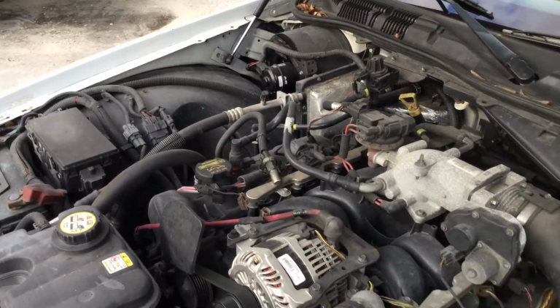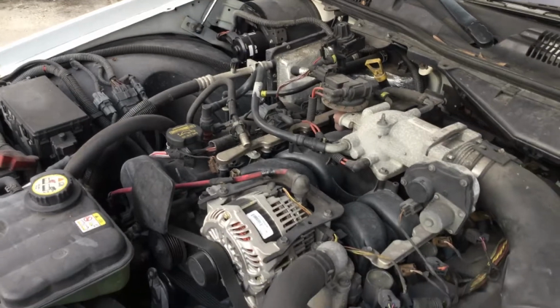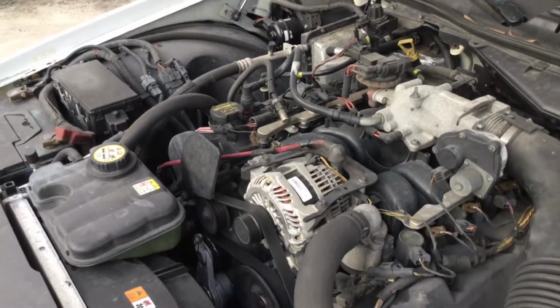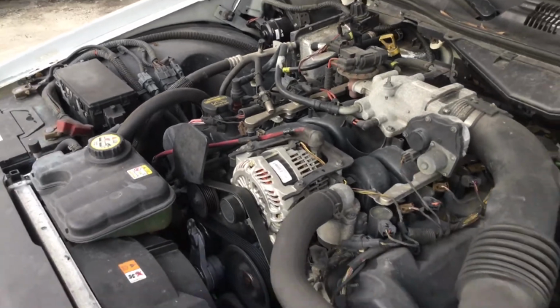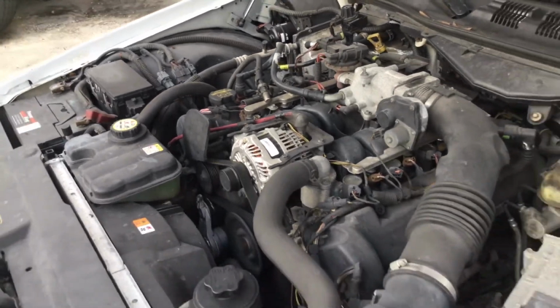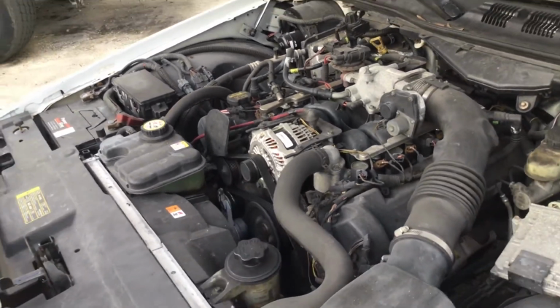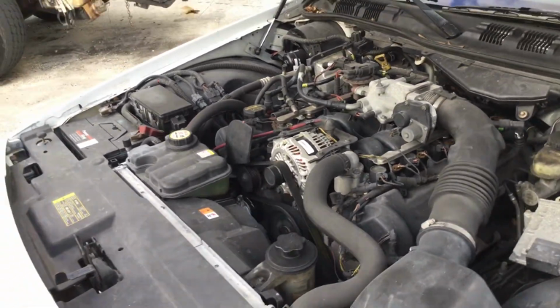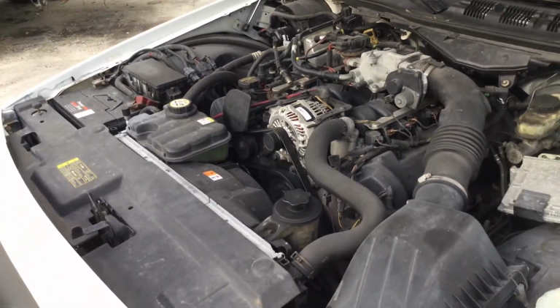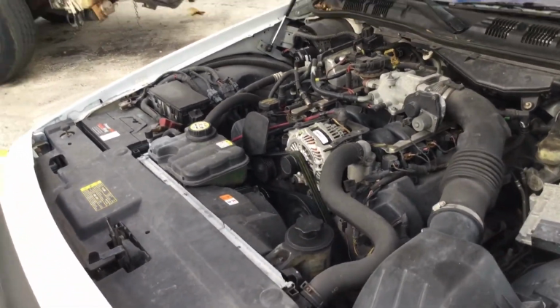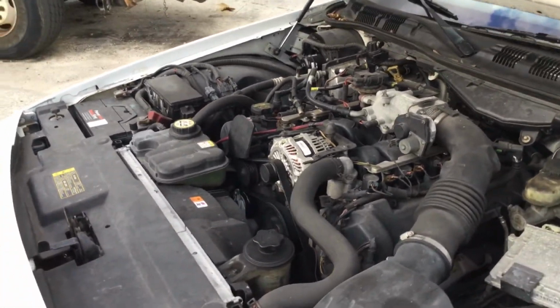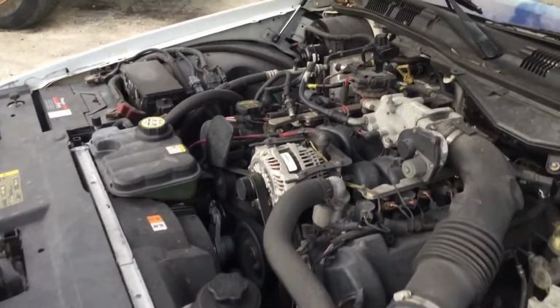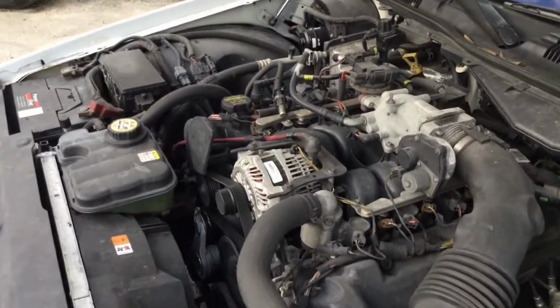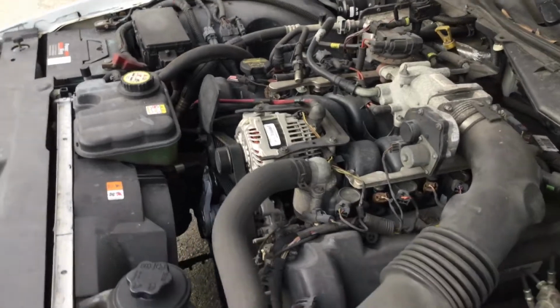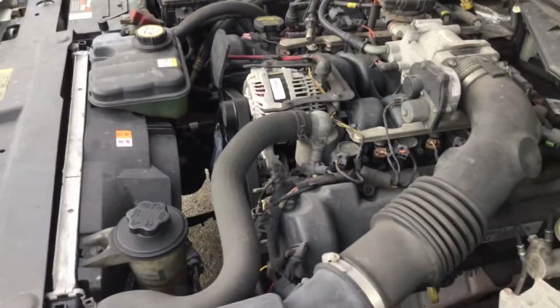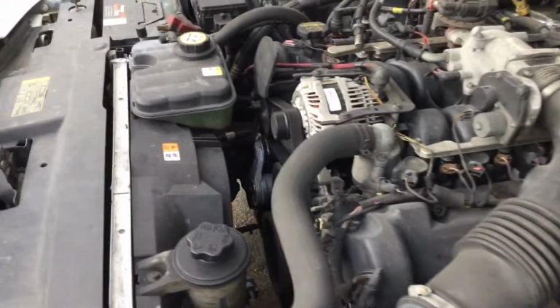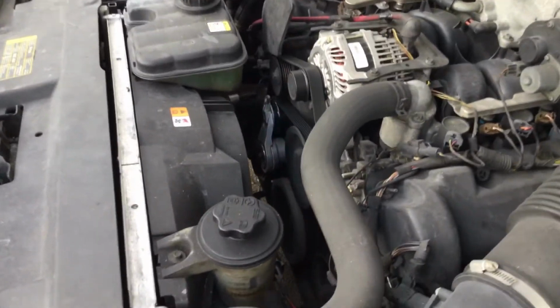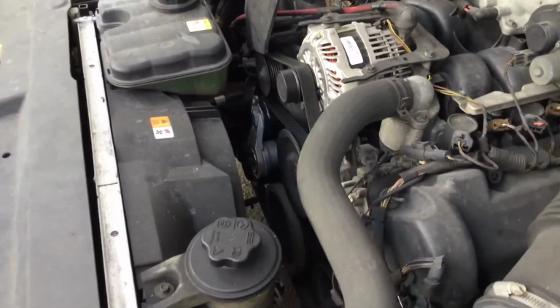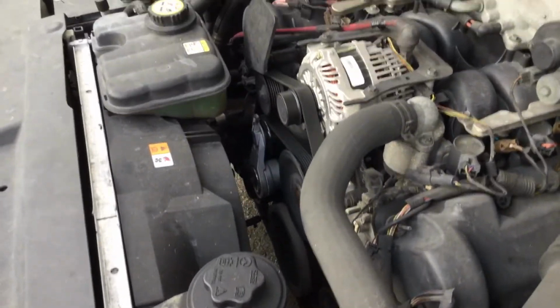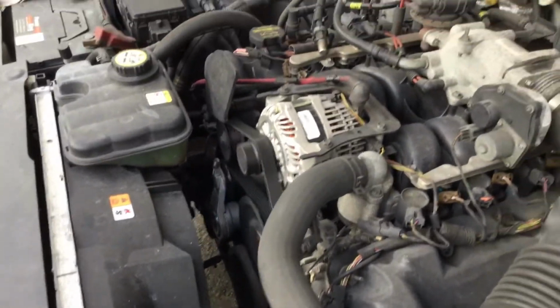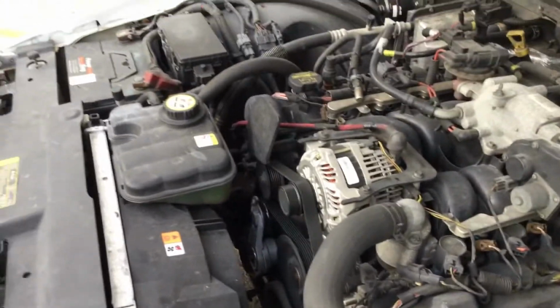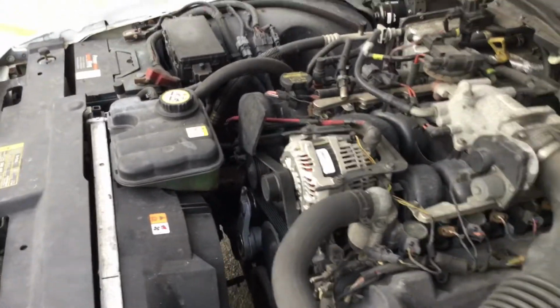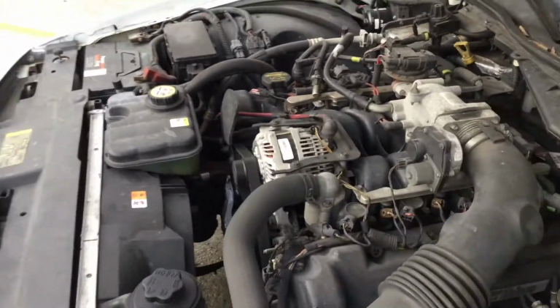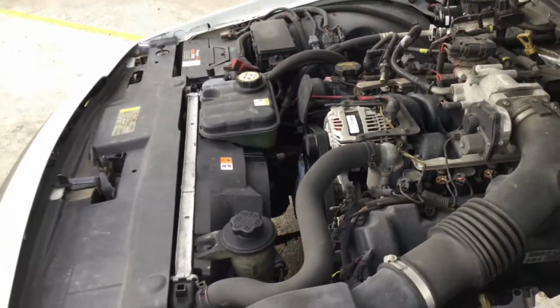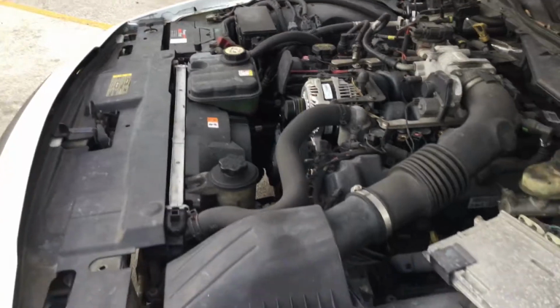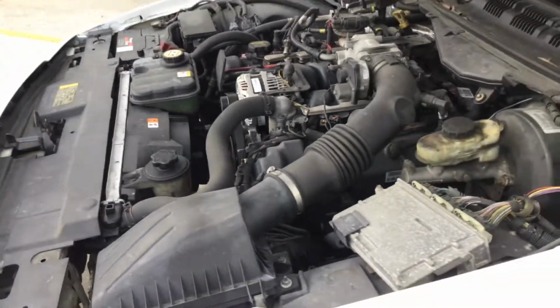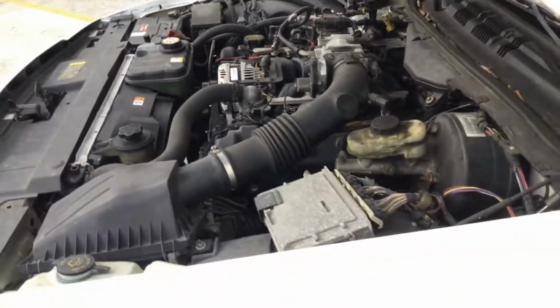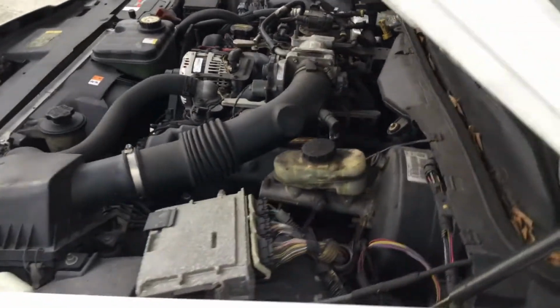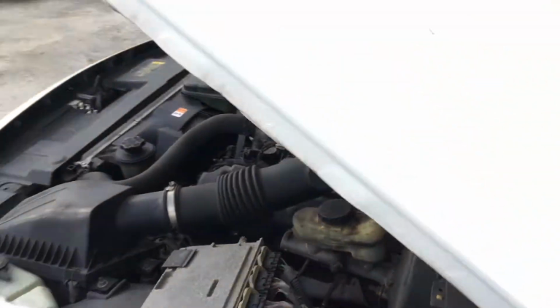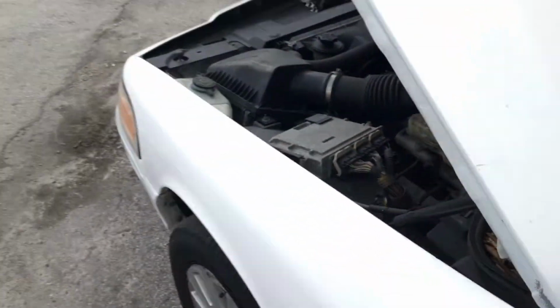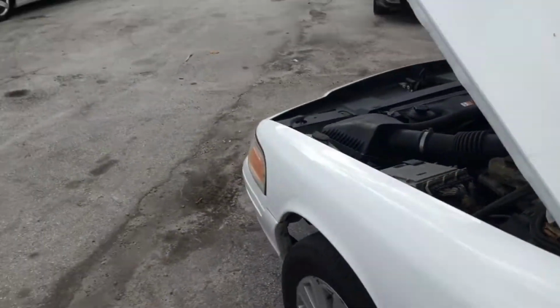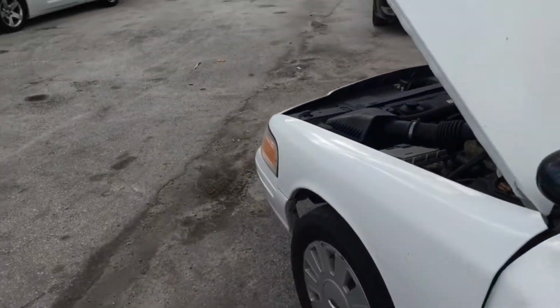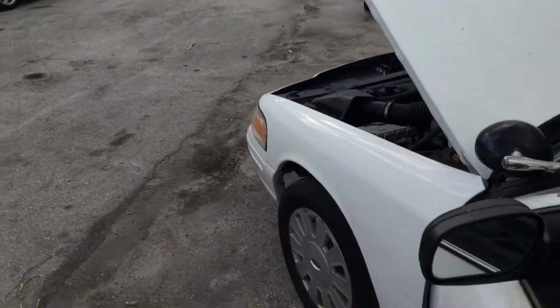The automatic transmission engages. The AC blows warm — I haven't heard the AC compressor engage. It may be missing Freon, or it may have a bad compressor, but the AC compressor has not engaged.